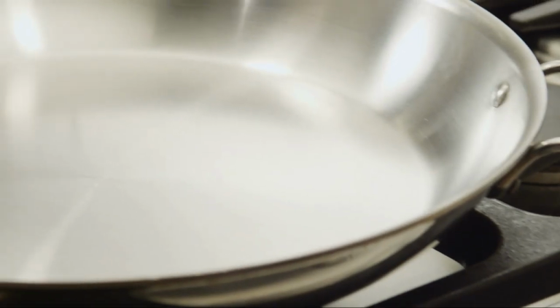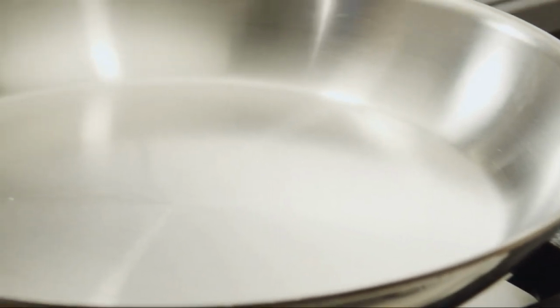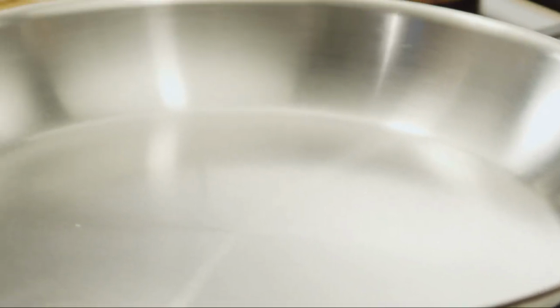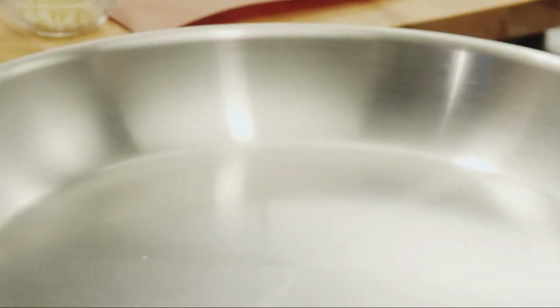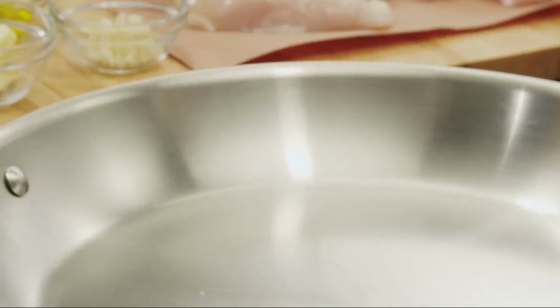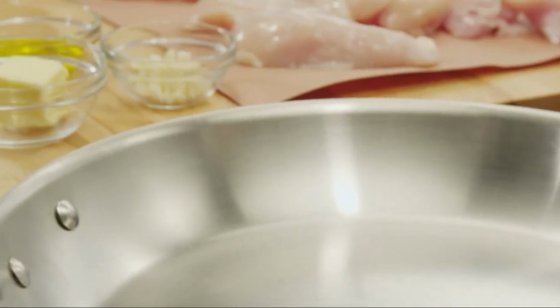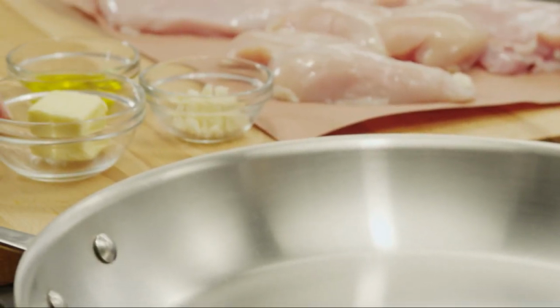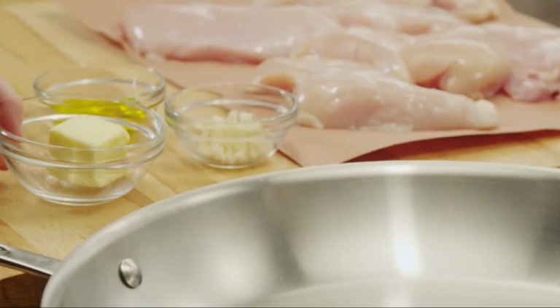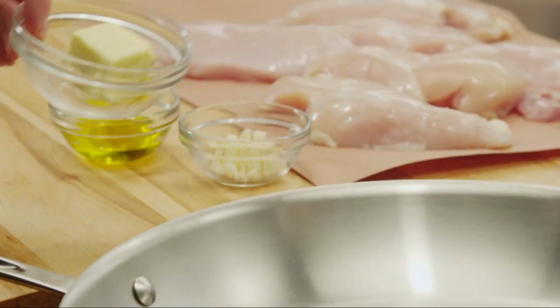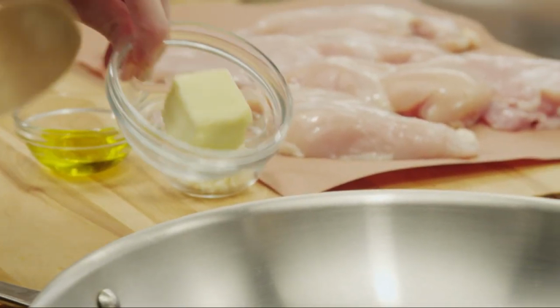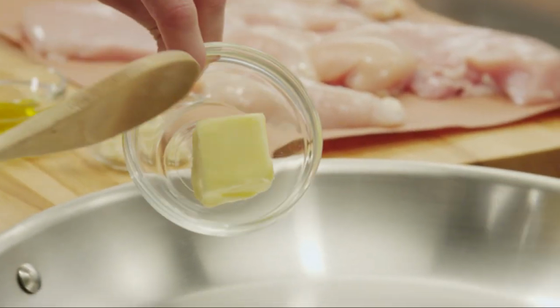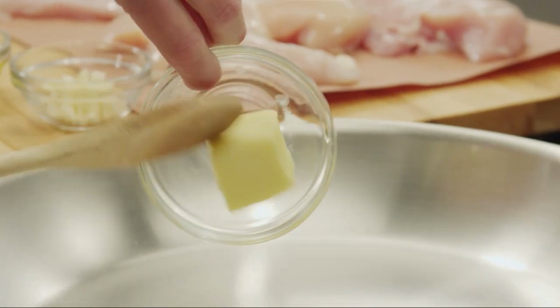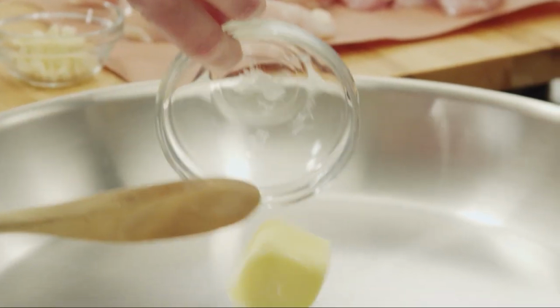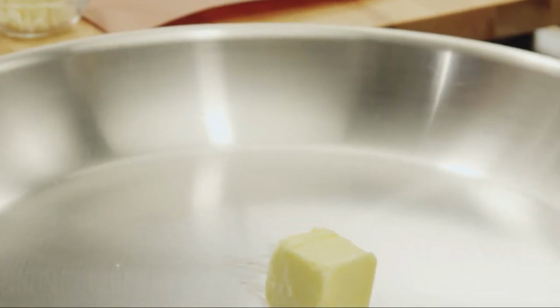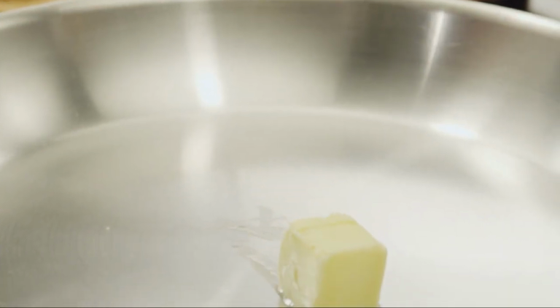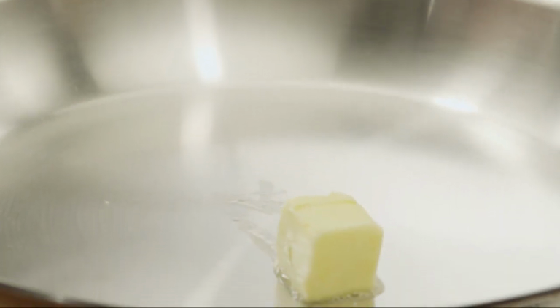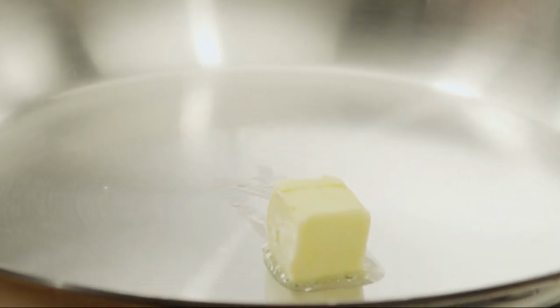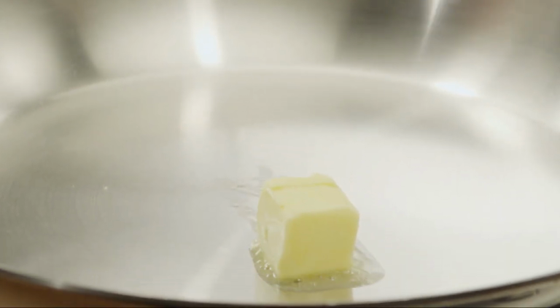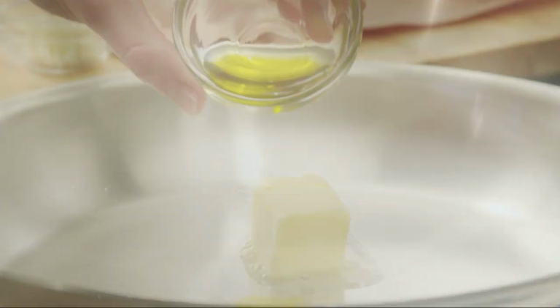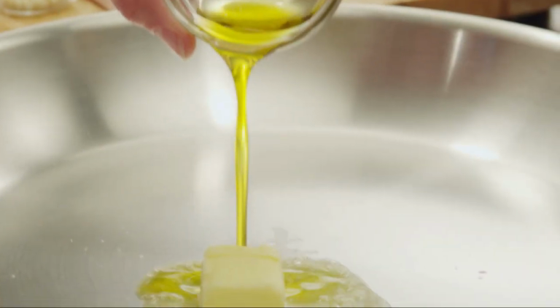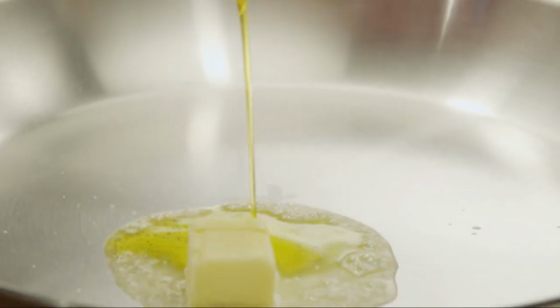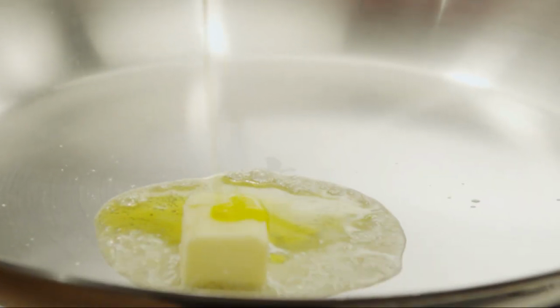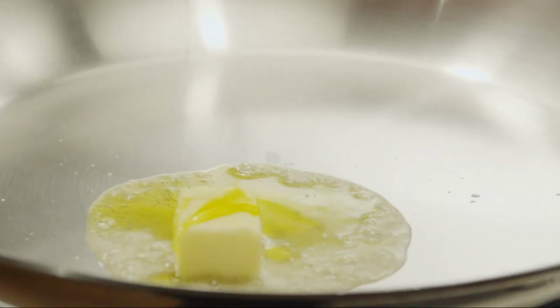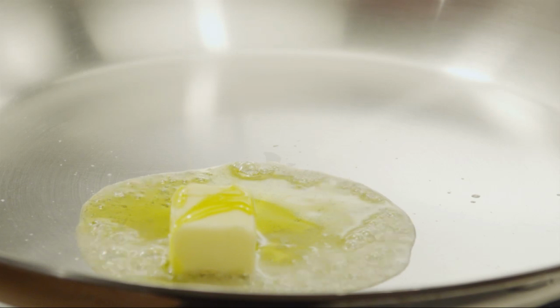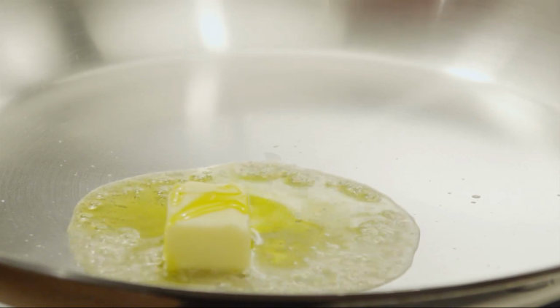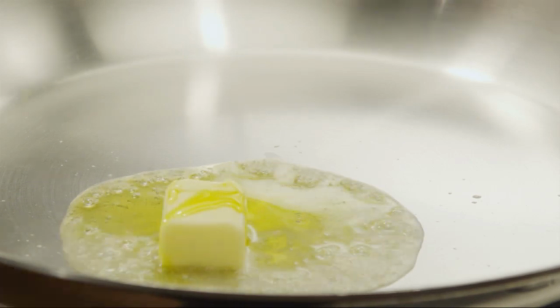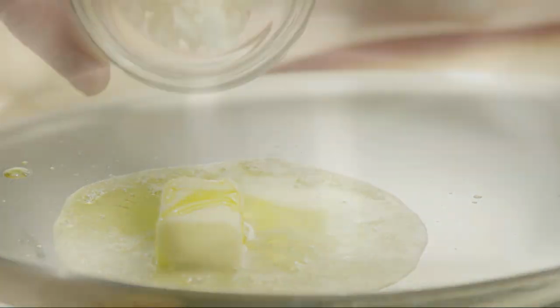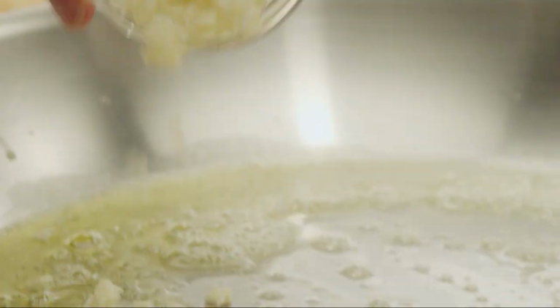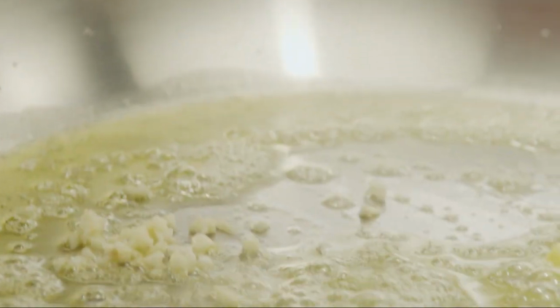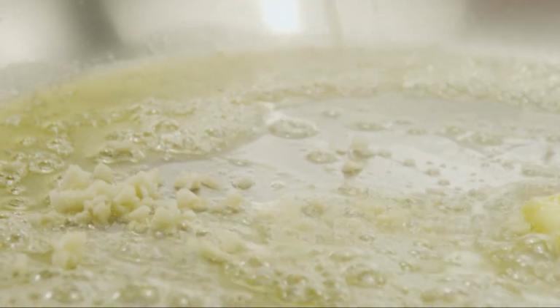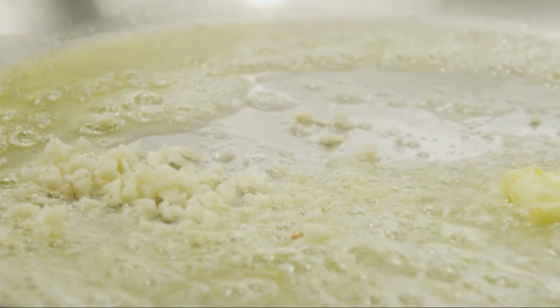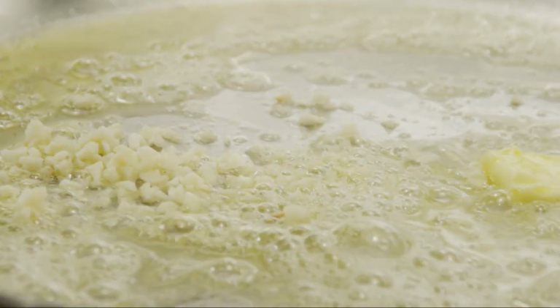Next, in a large sauté pan, heat two tablespoons of butter over medium heat. Add one tablespoon of olive oil, and when the butter is melted, add one minced clove of garlic.